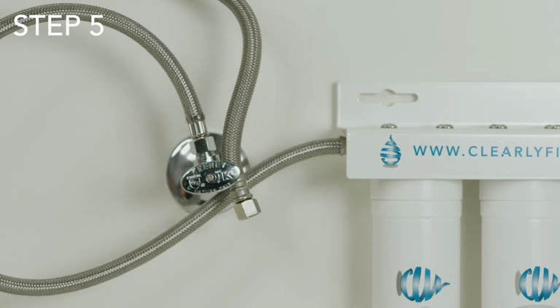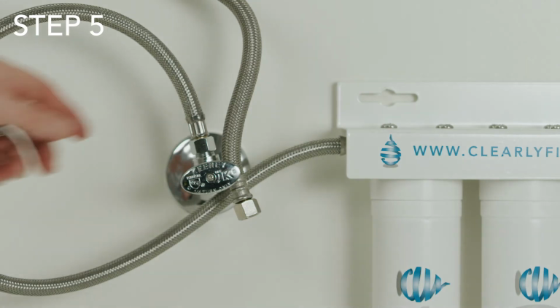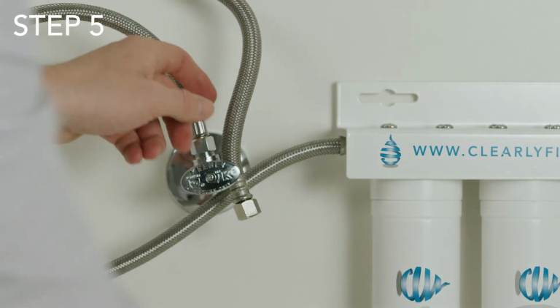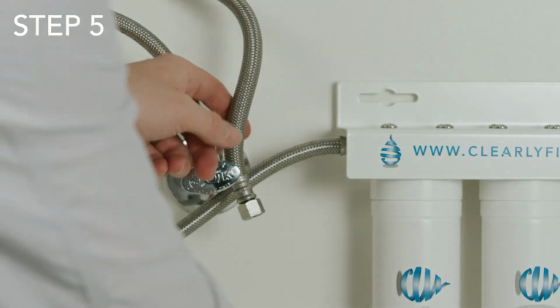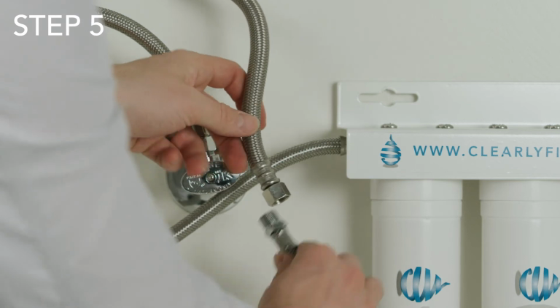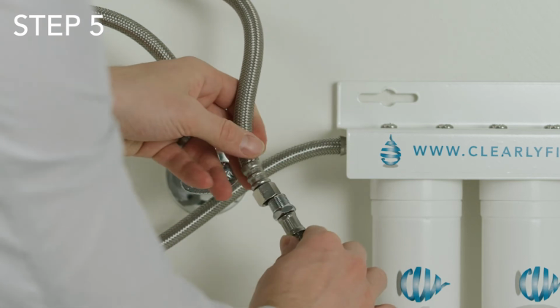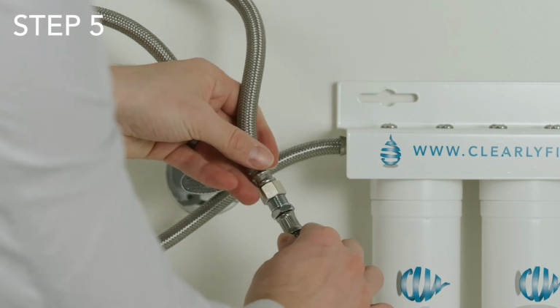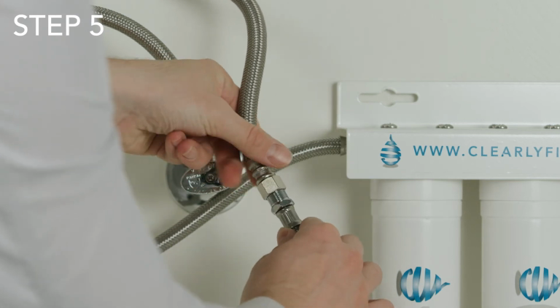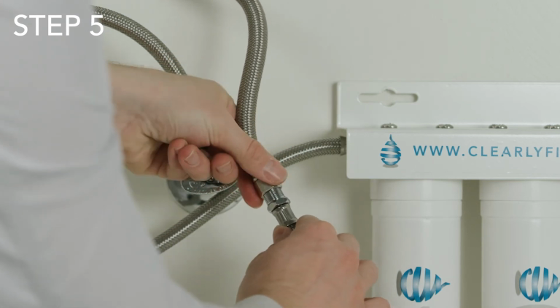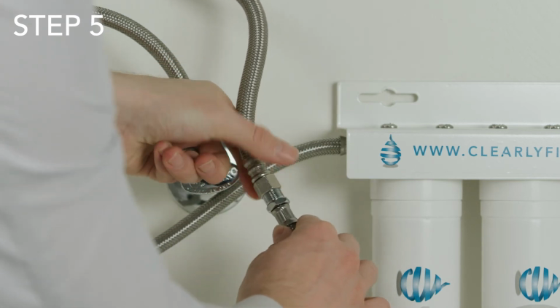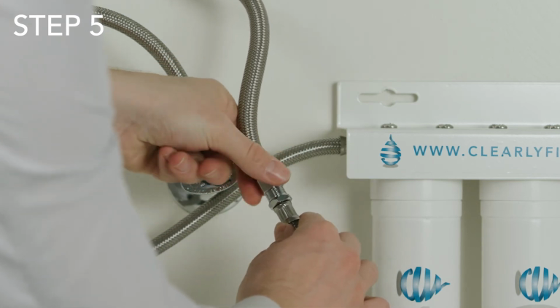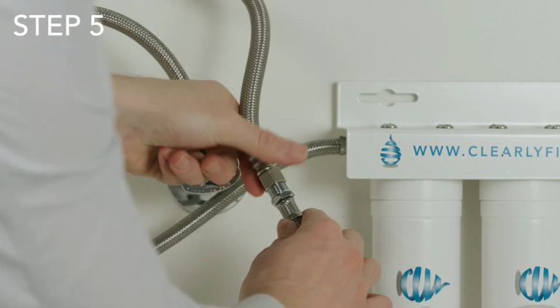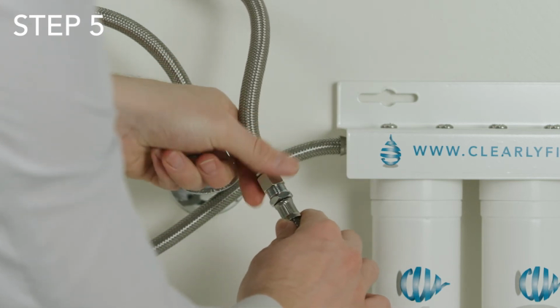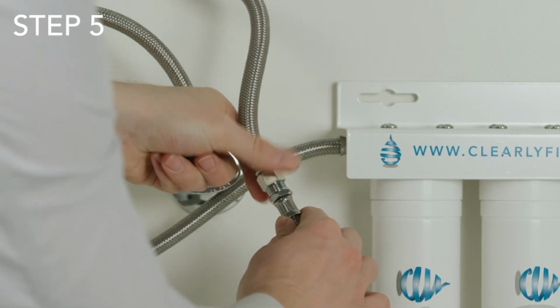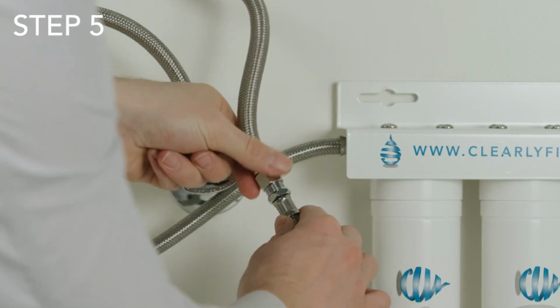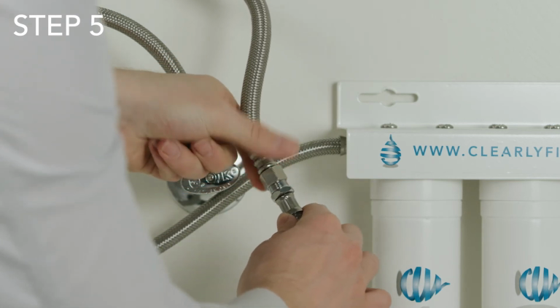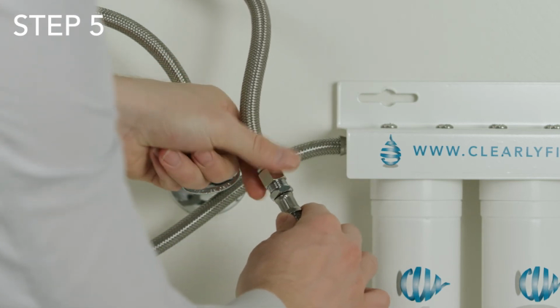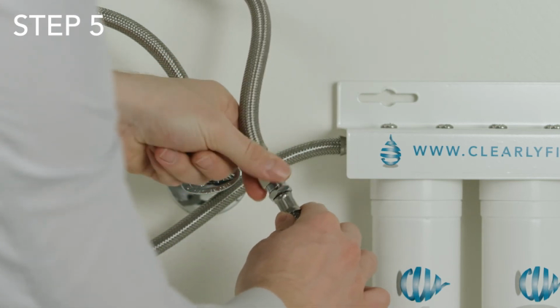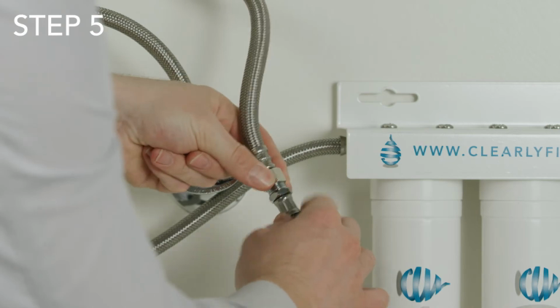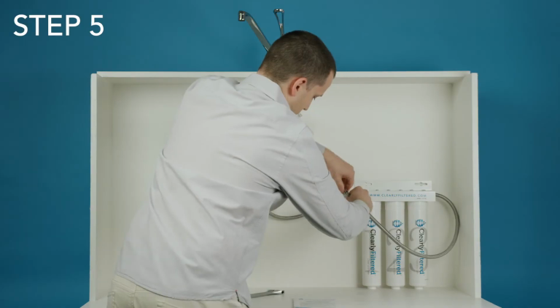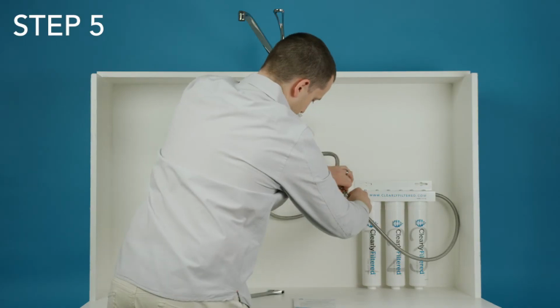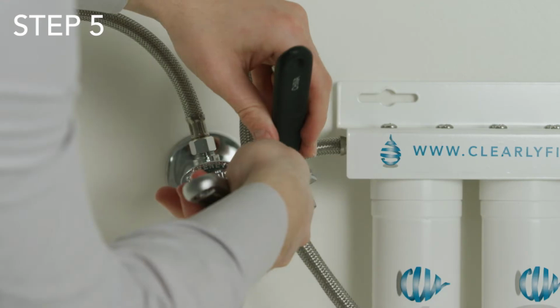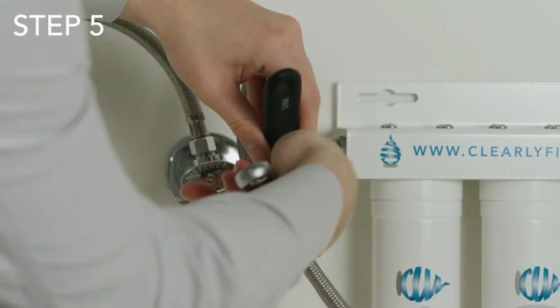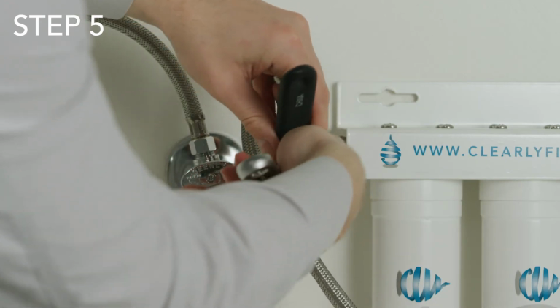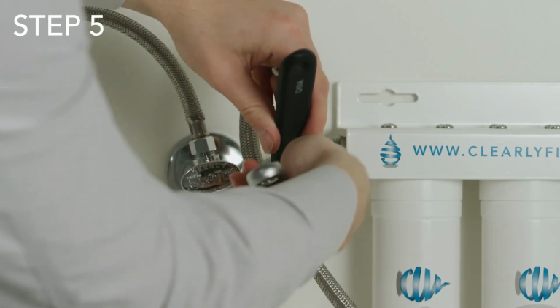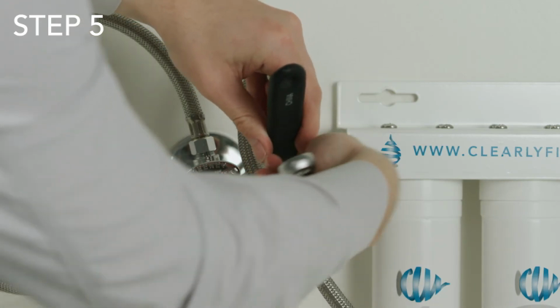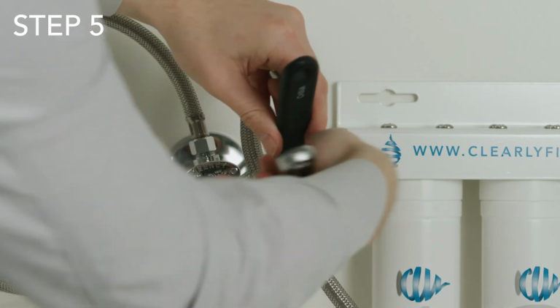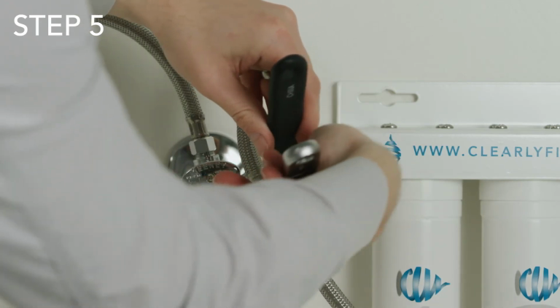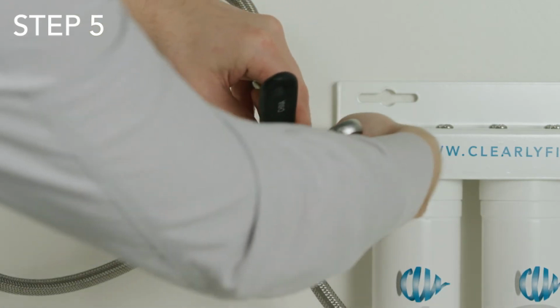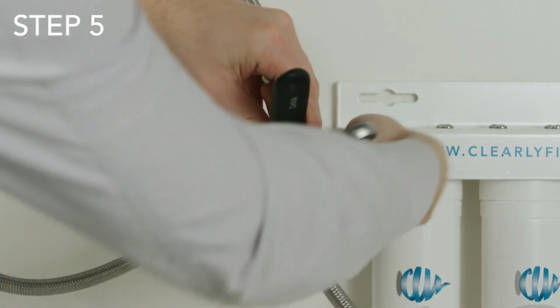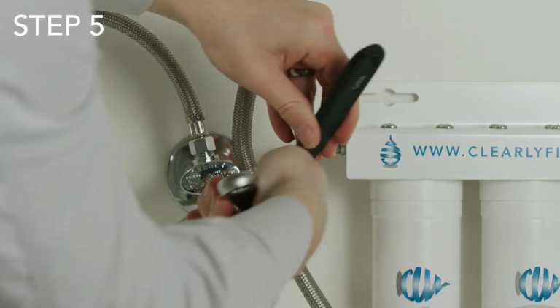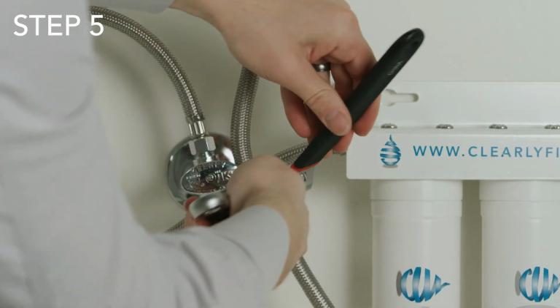Step five: take the line with the male fitting and attach it to the line coming from the faucet. Use a wrench to tighten it, but this time you may need two wrenches to keep the nut from slipping.